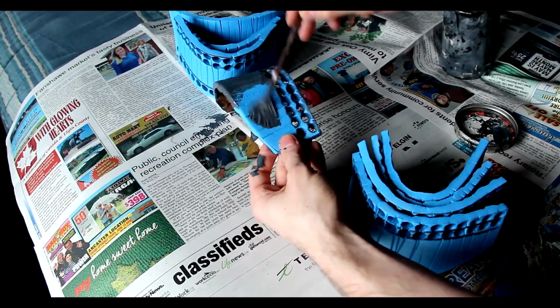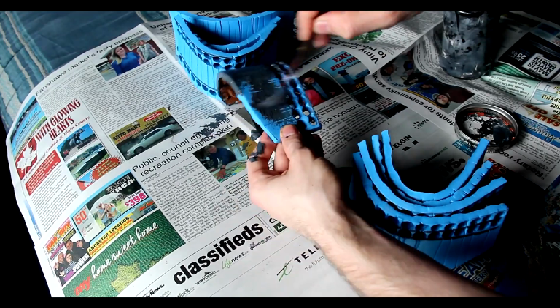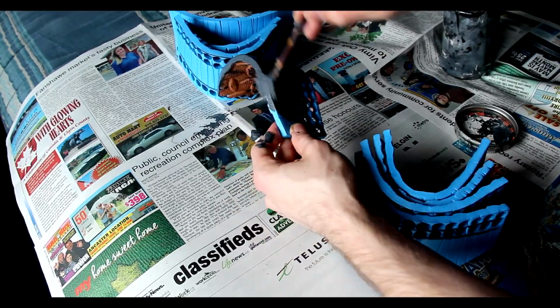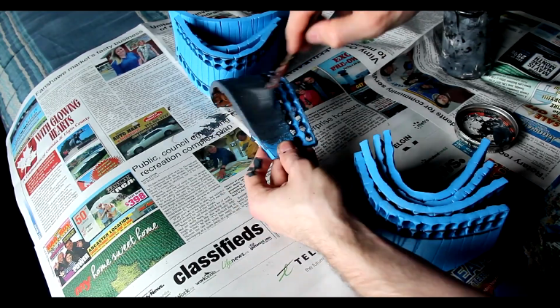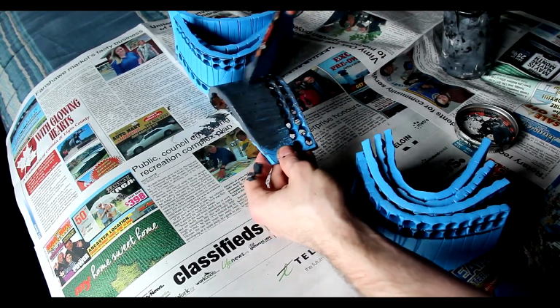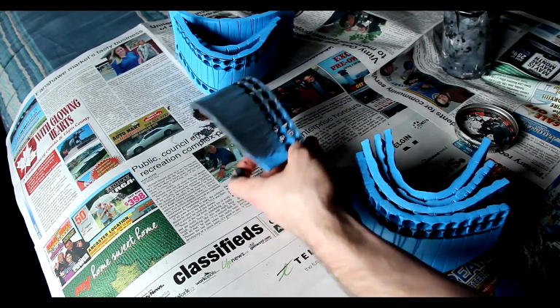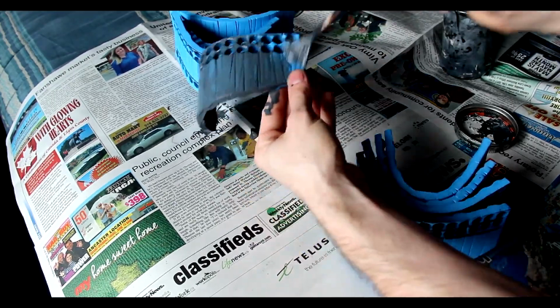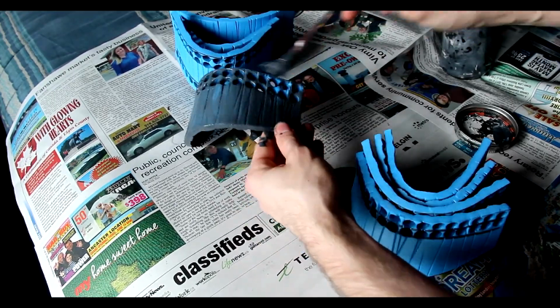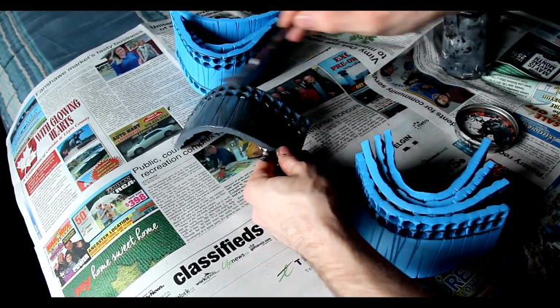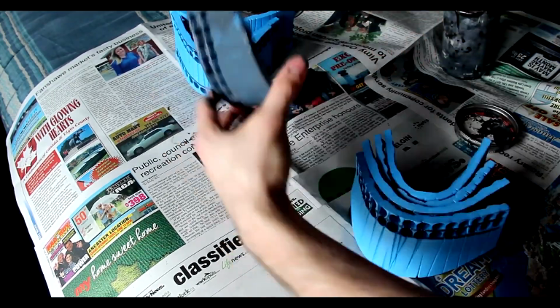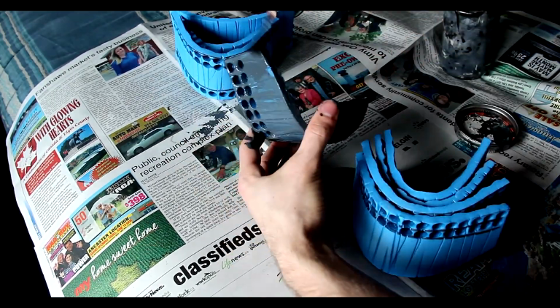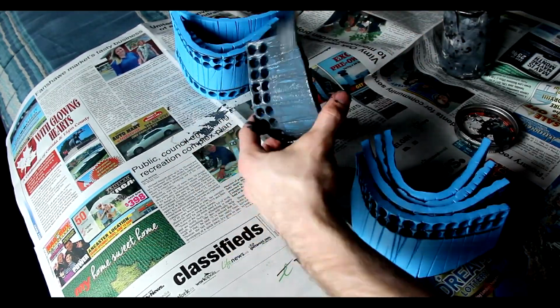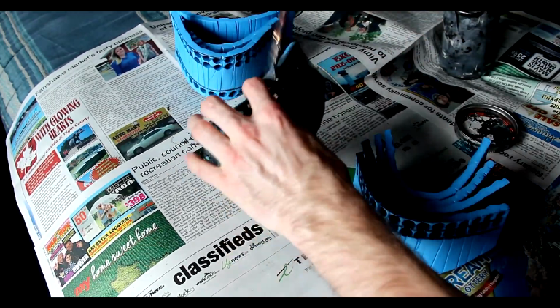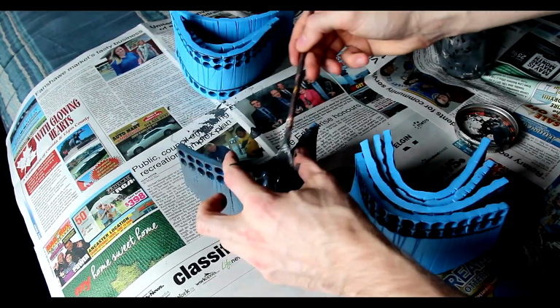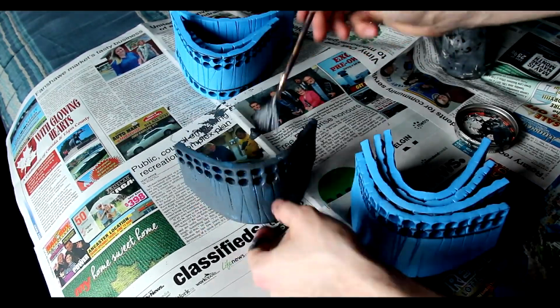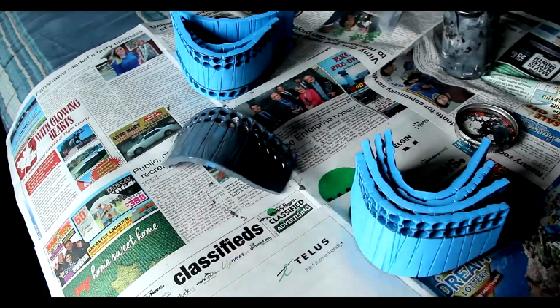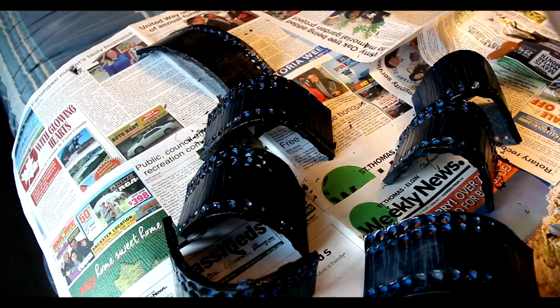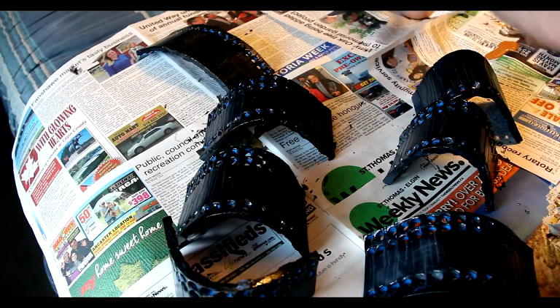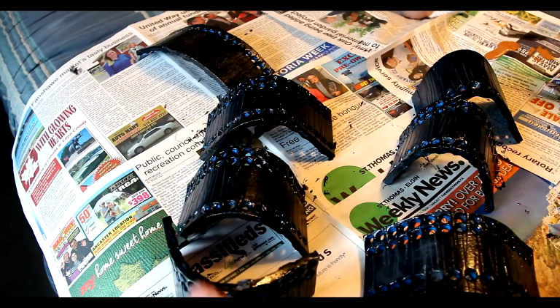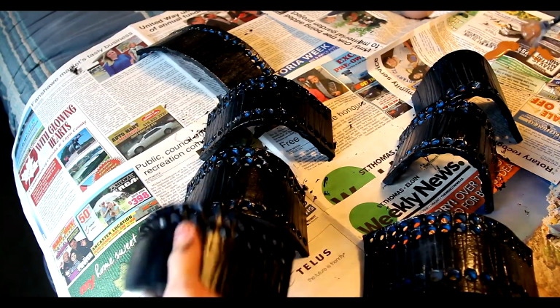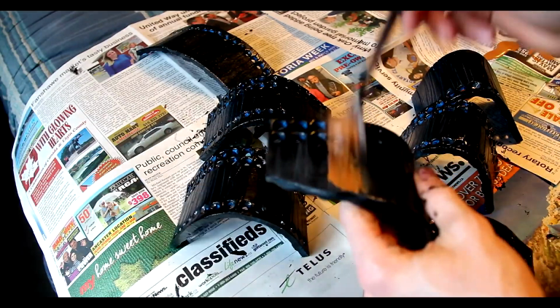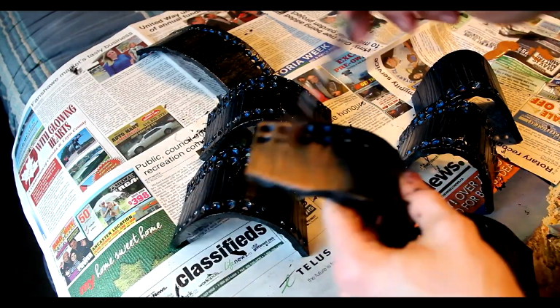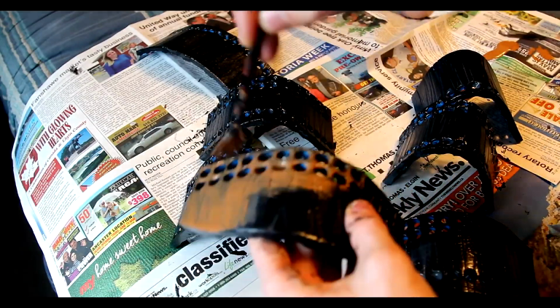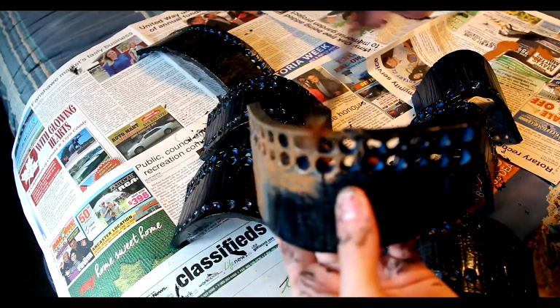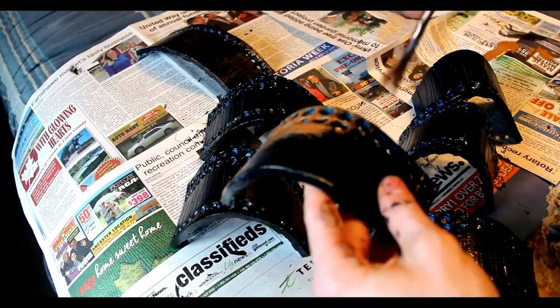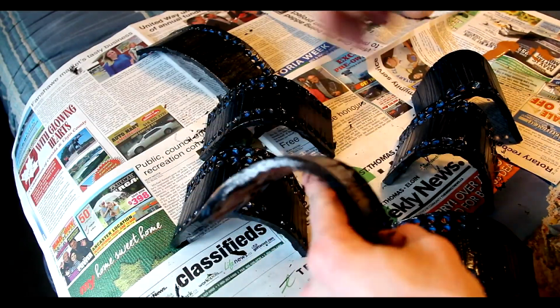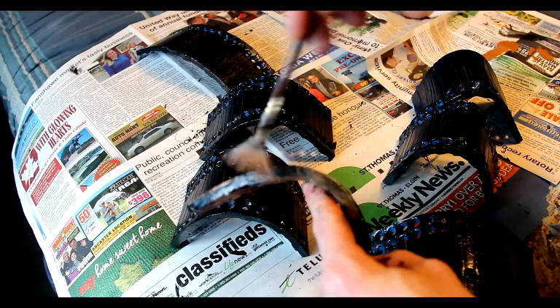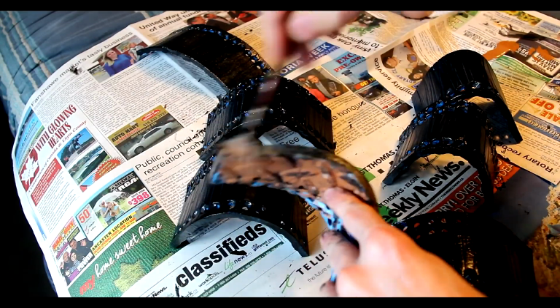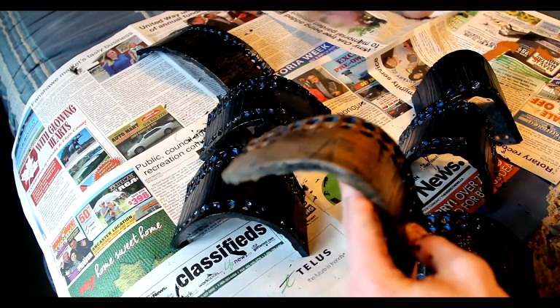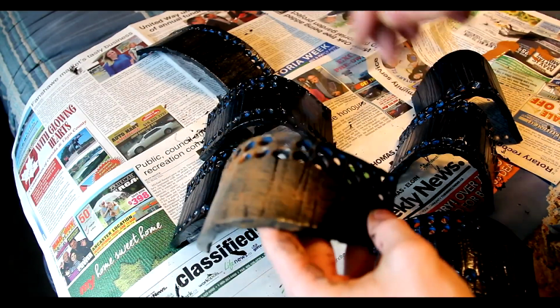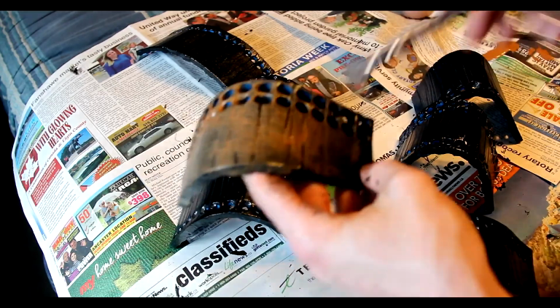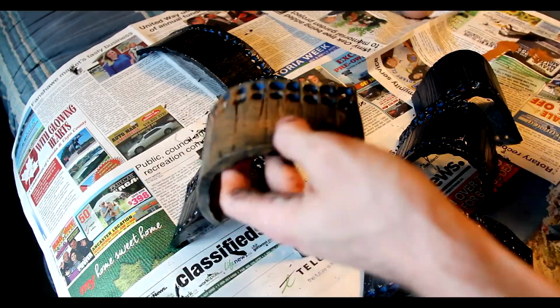Afterwards we're going to be using Mod Podge mixed with black acrylic paint. We're going to be painting or covering the entire edge, doing about two coats, and then just dry brushing some brown on.